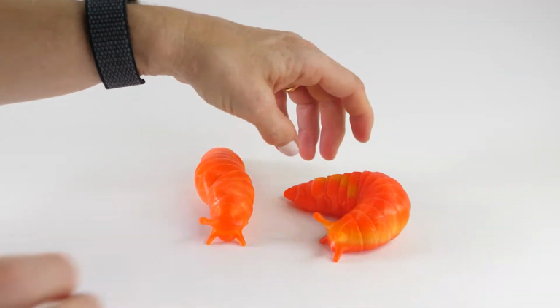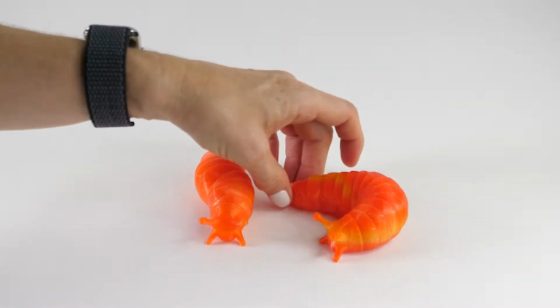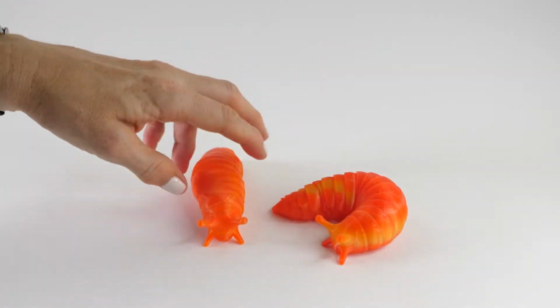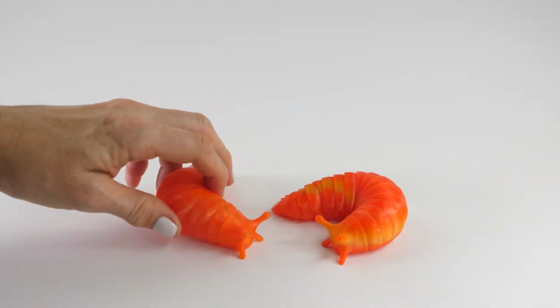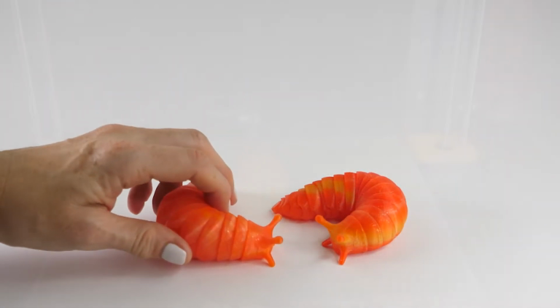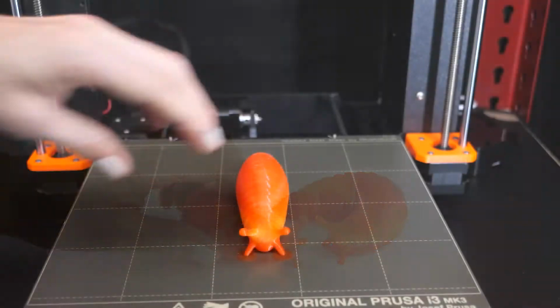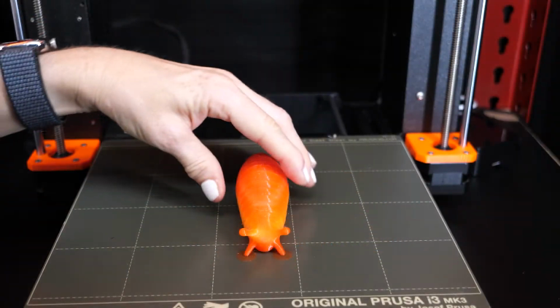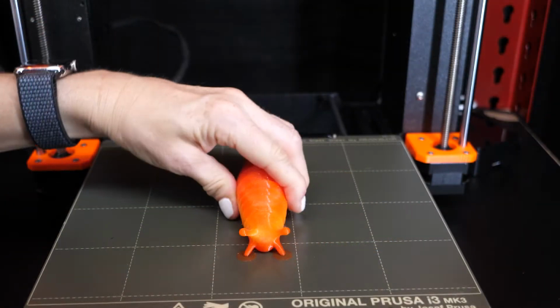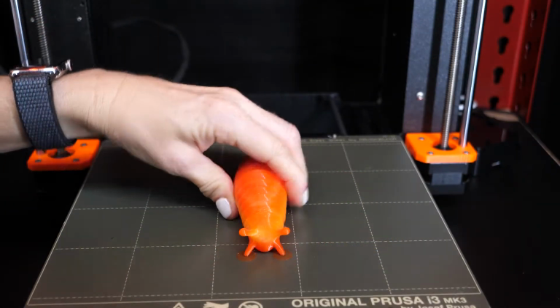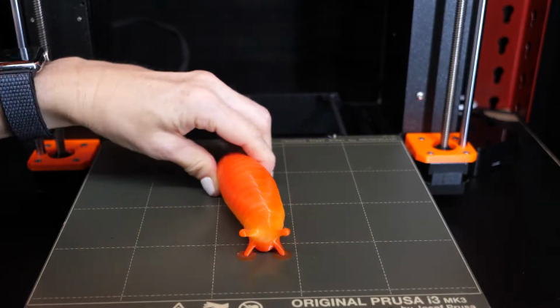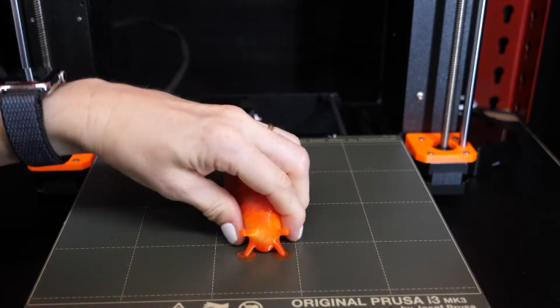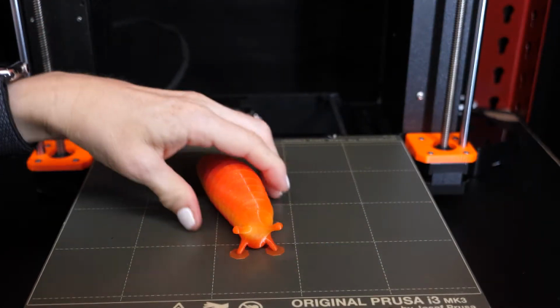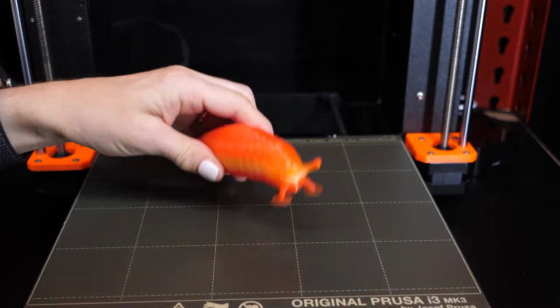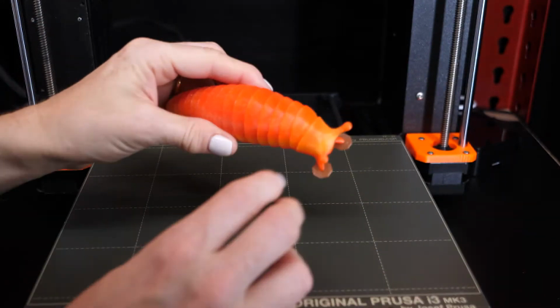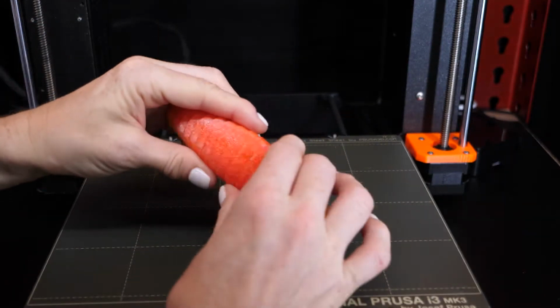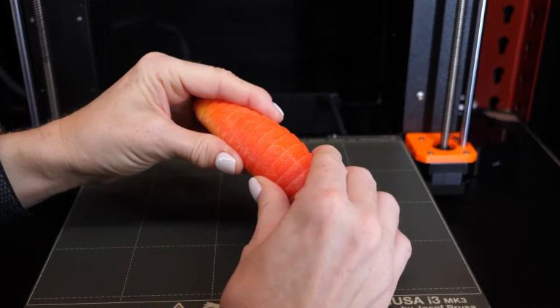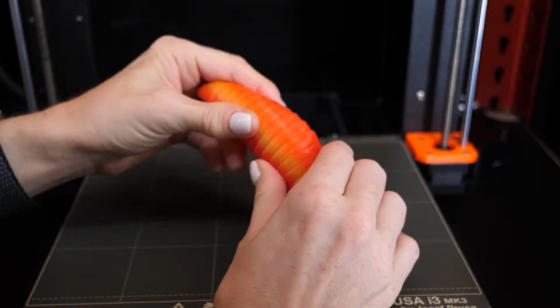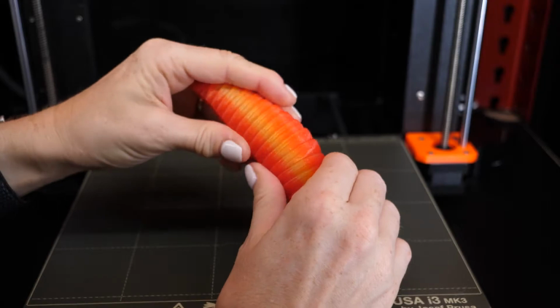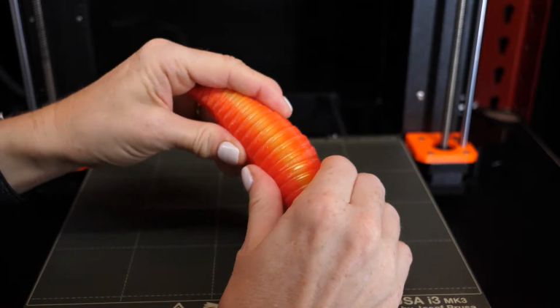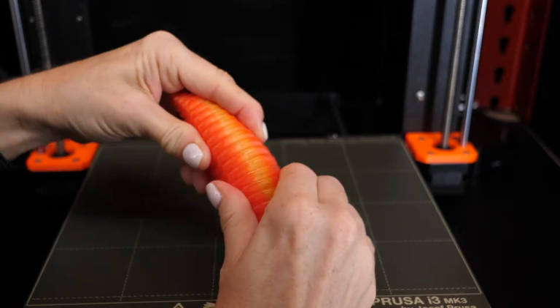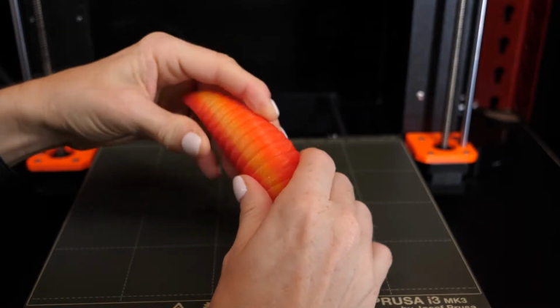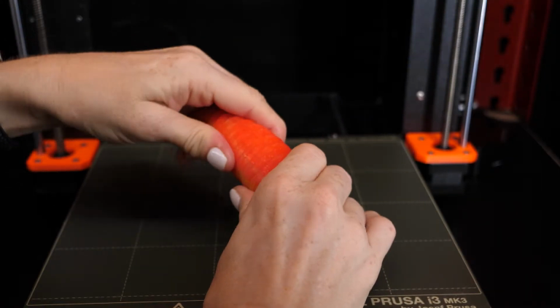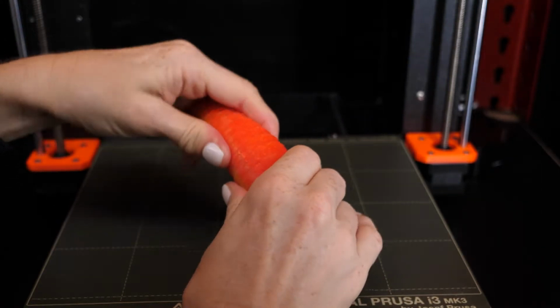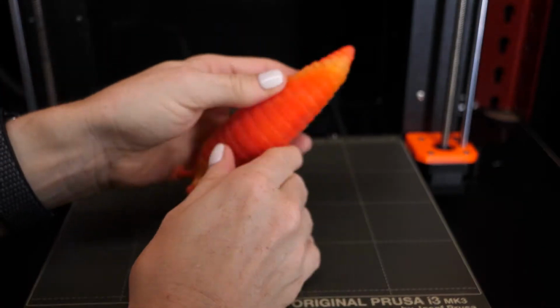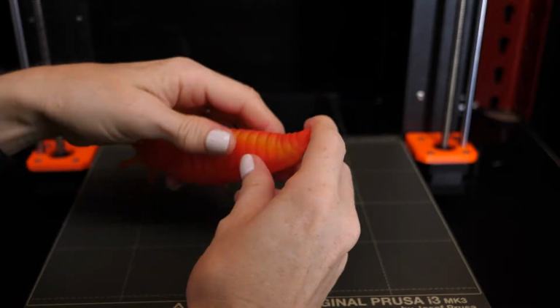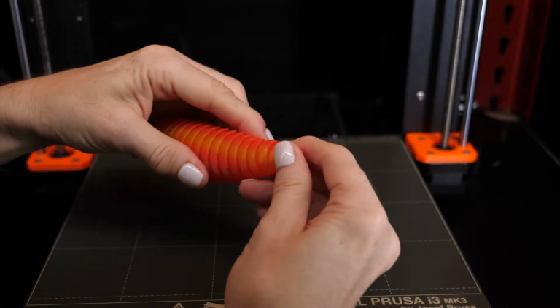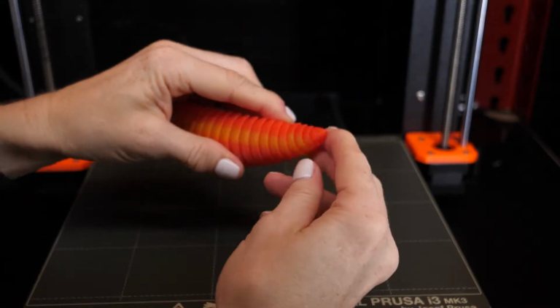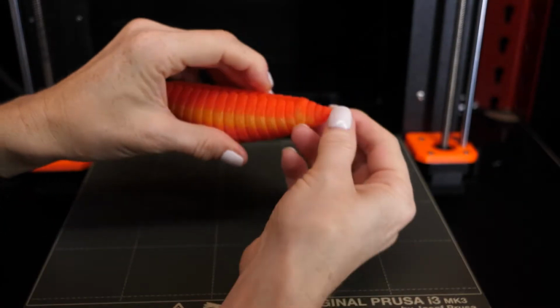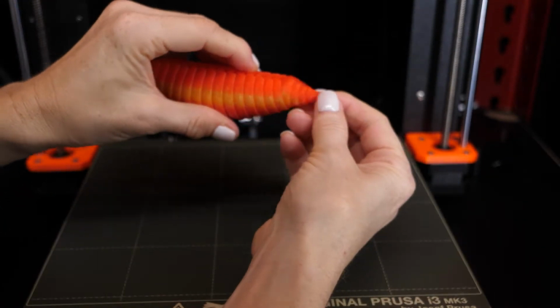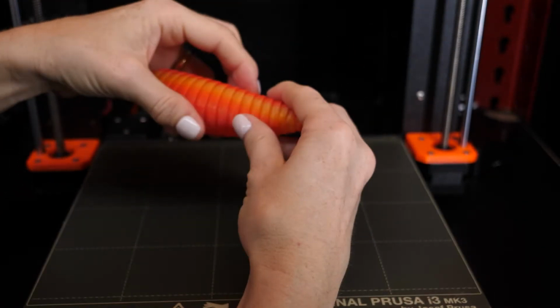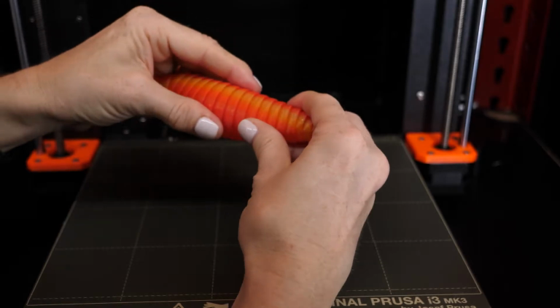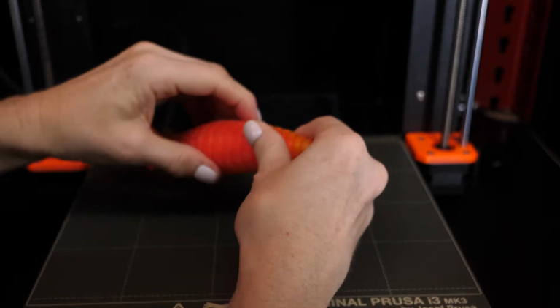If you print this, I did it at 150% and you'll notice even at that size it's a little hard to break up. Work at it, it'll come apart. Worst case, if it separates, it pops right back together, unlike other articulated models.